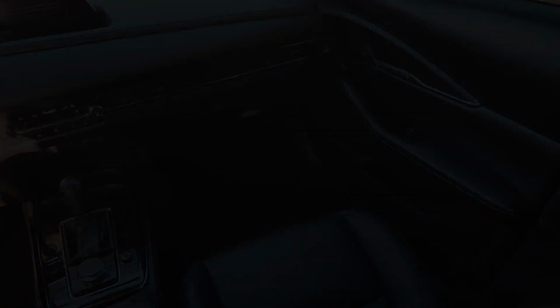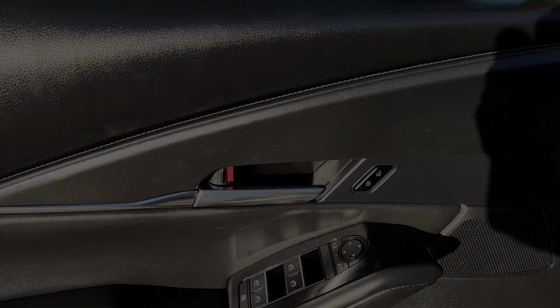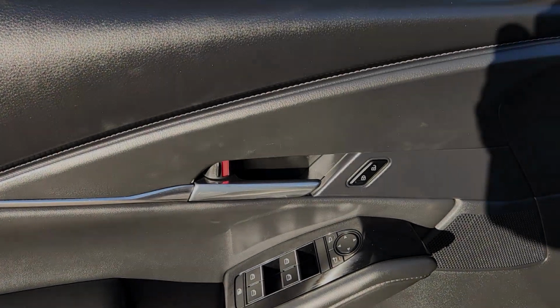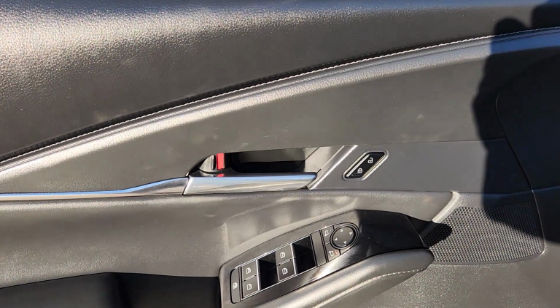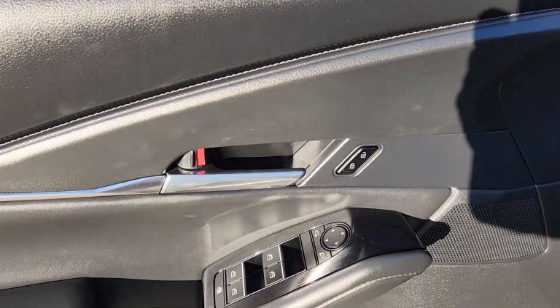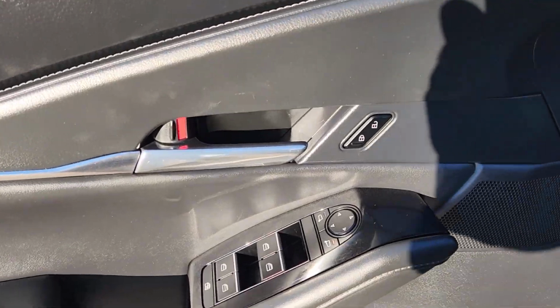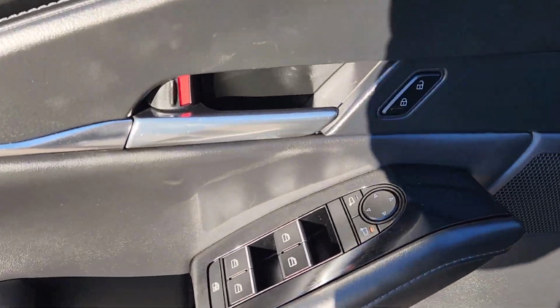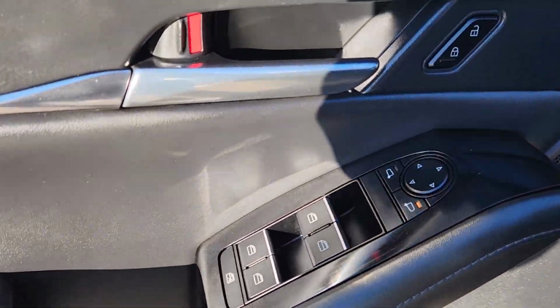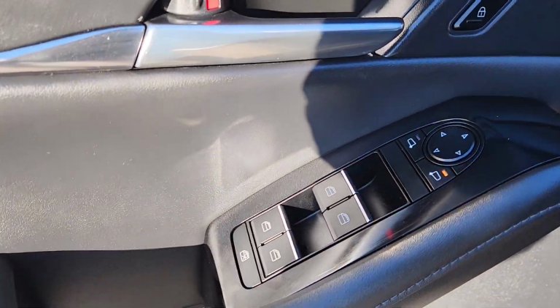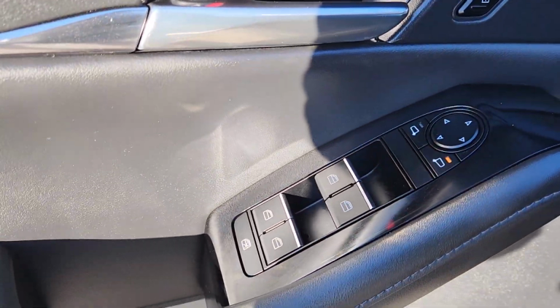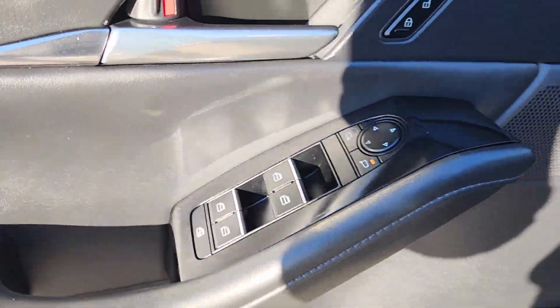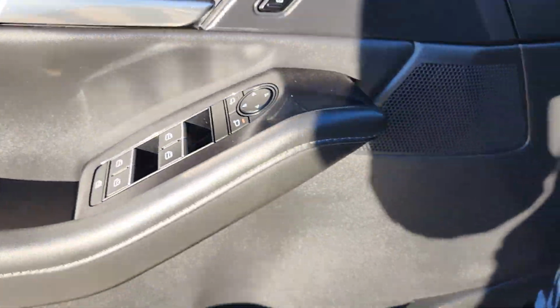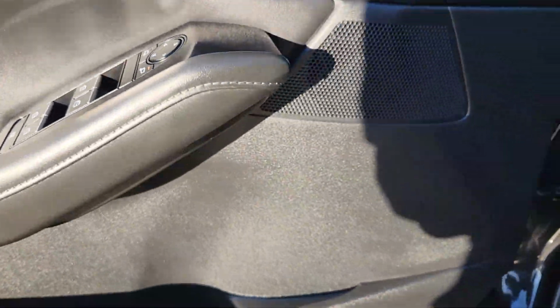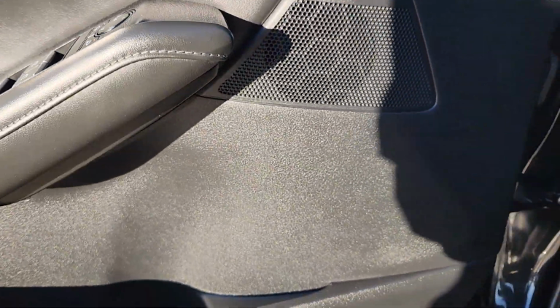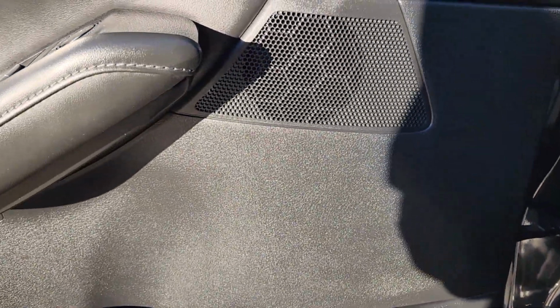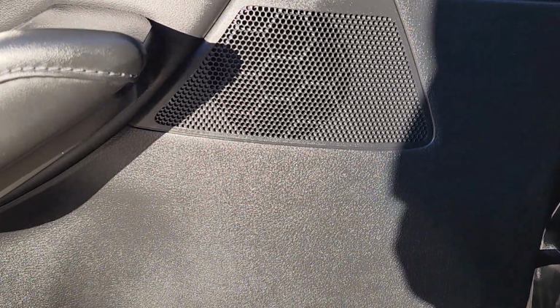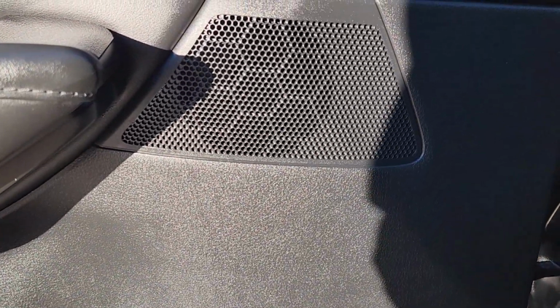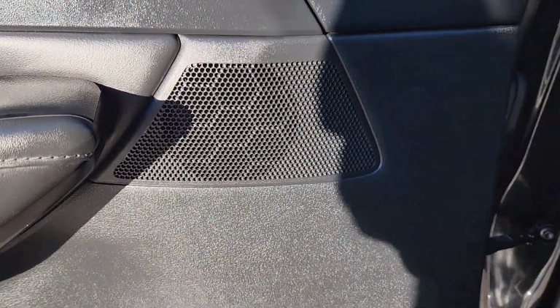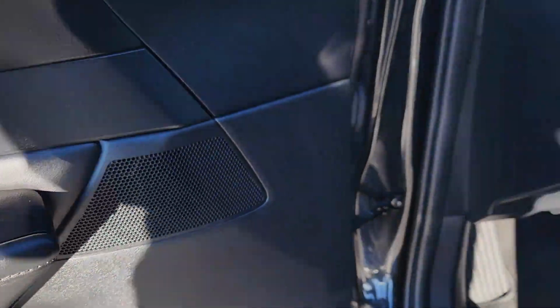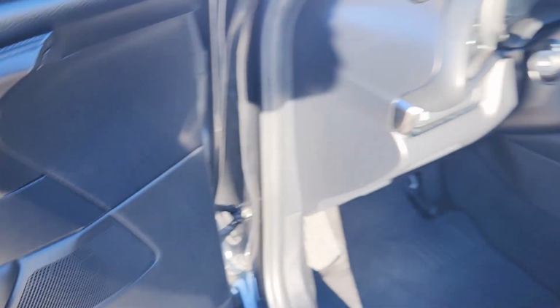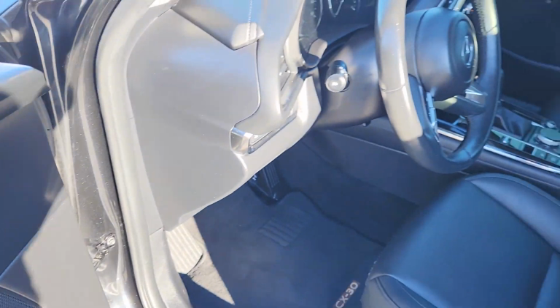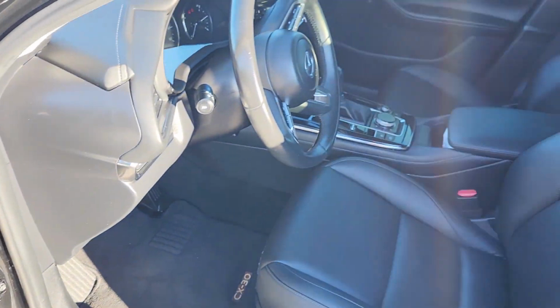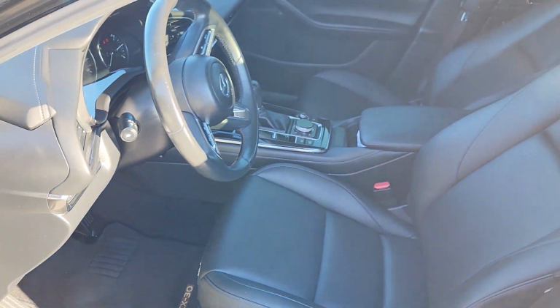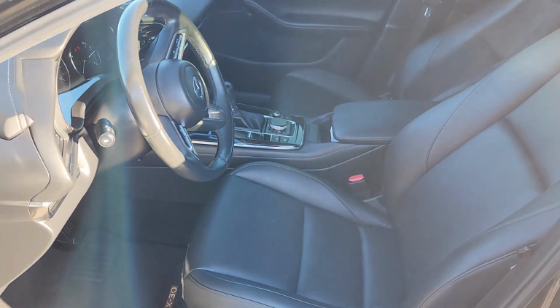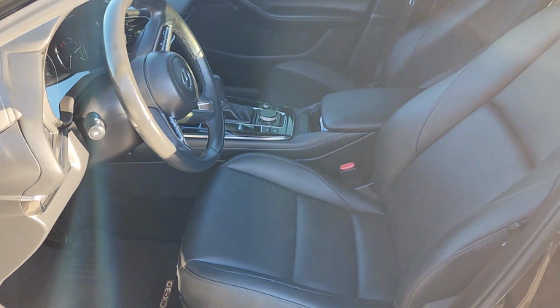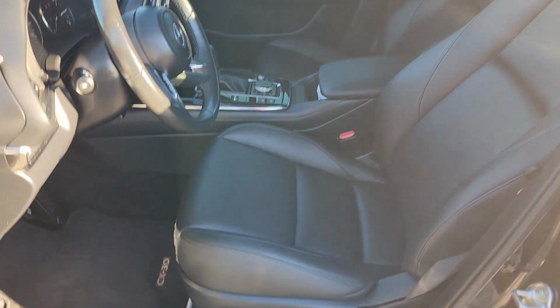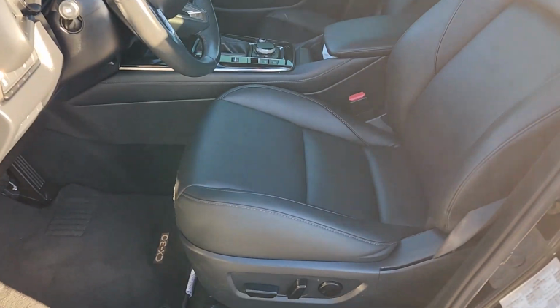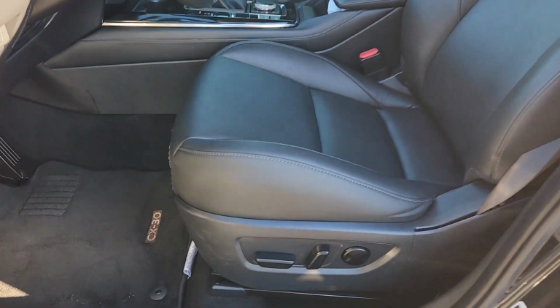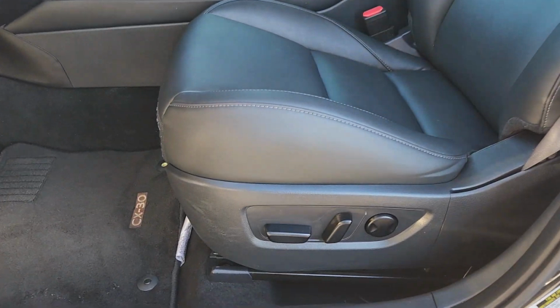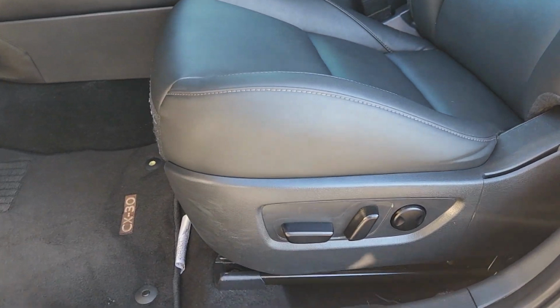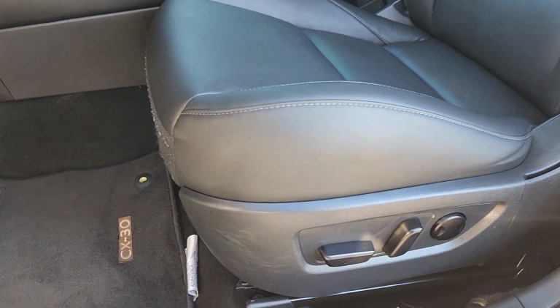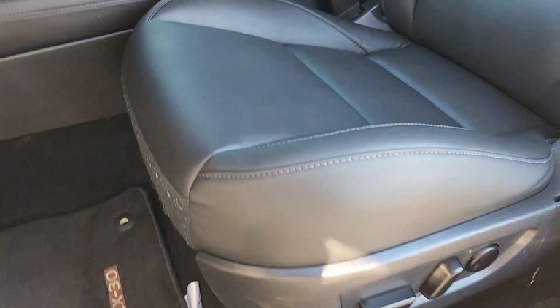Keyless entry. Moonroof. Heated driver seat. Backup camera. Dual zone AC. Power driver seat. Aluminum wheels. Heated front seat. Steering wheel audio controls.